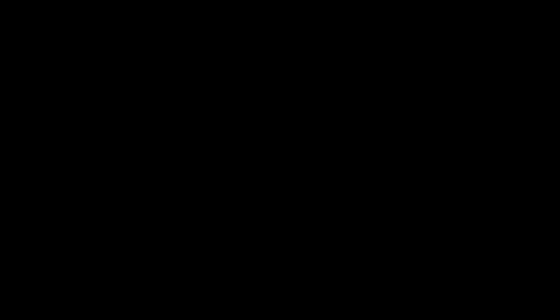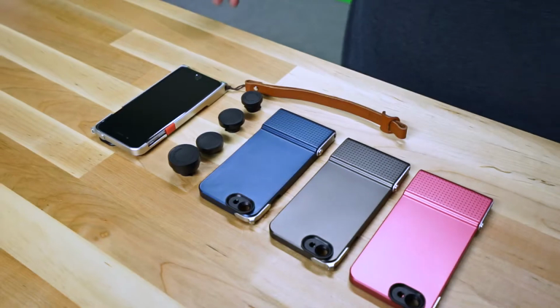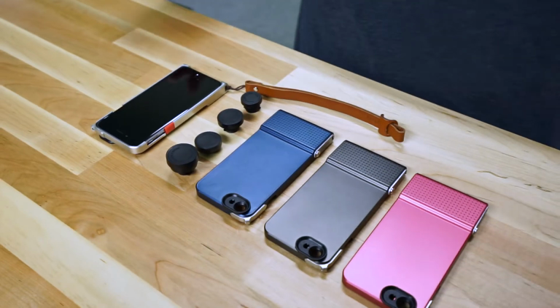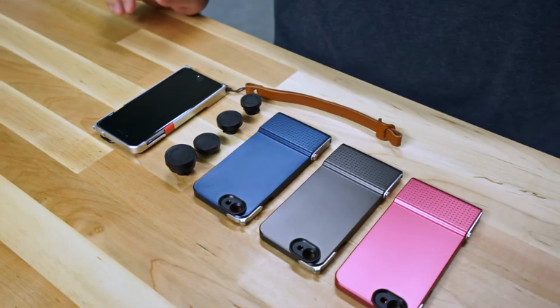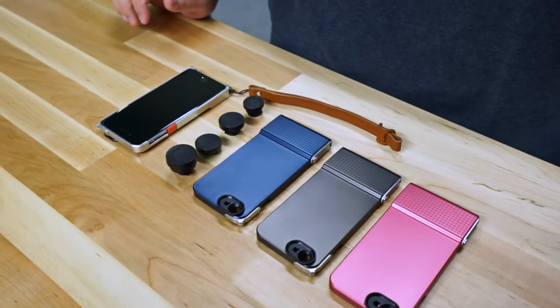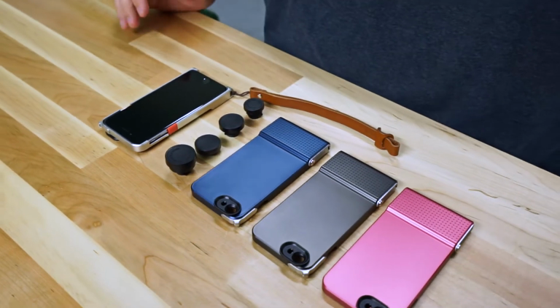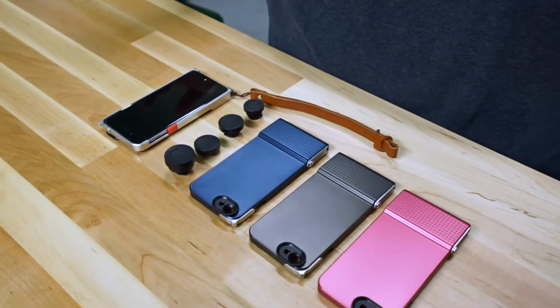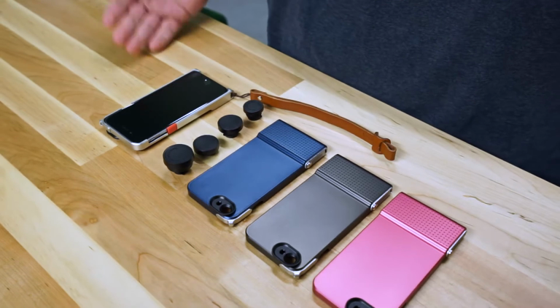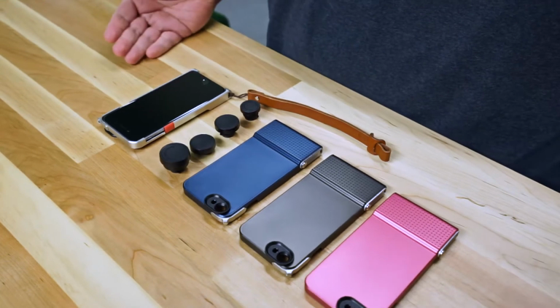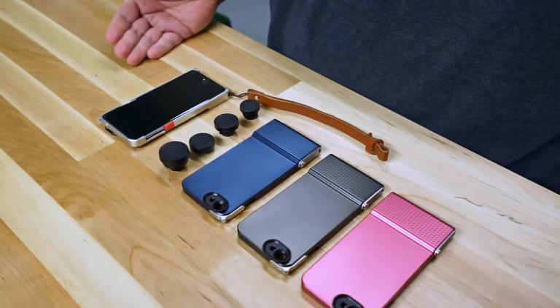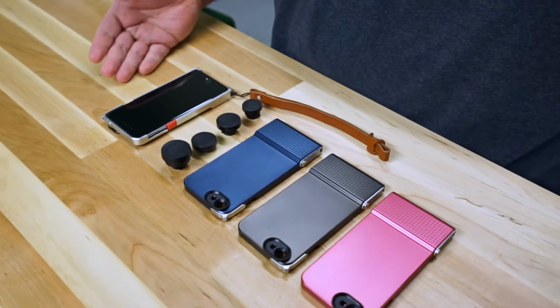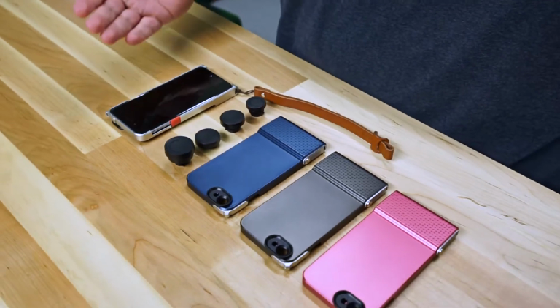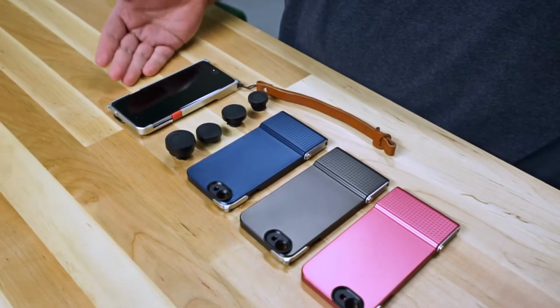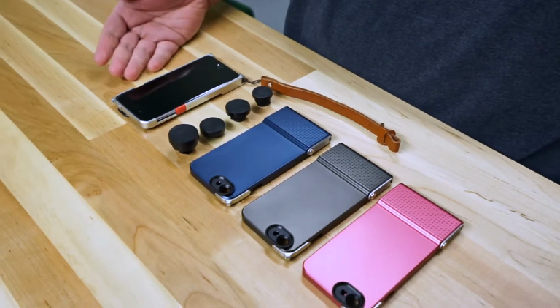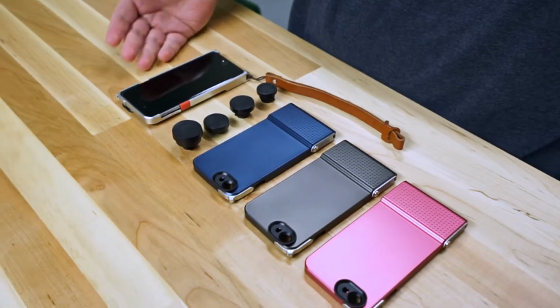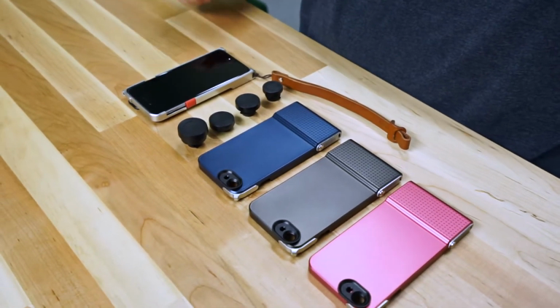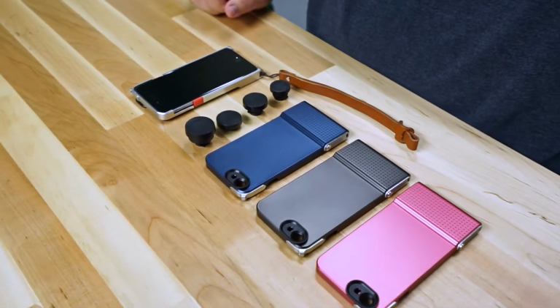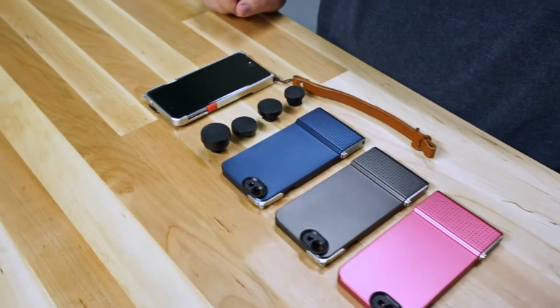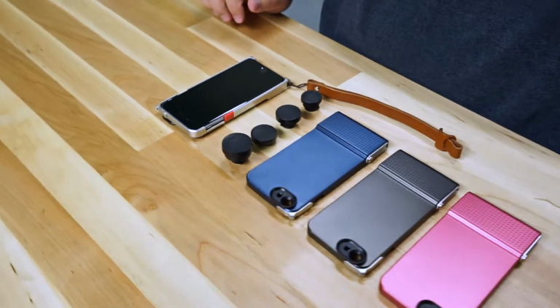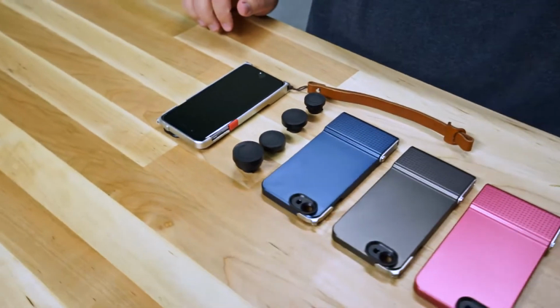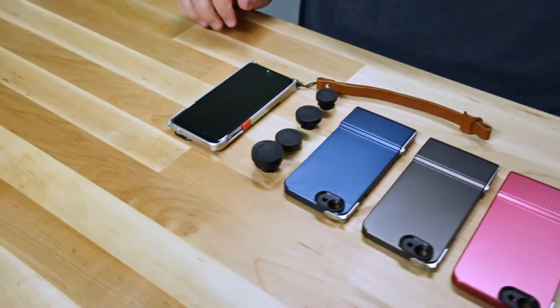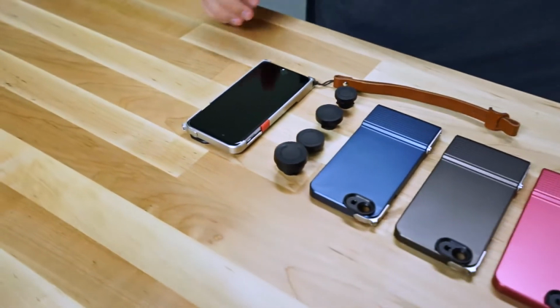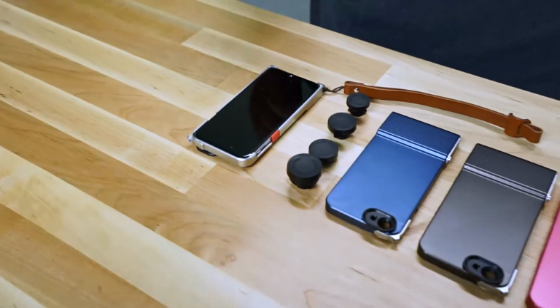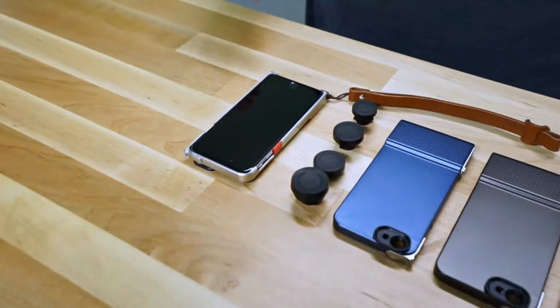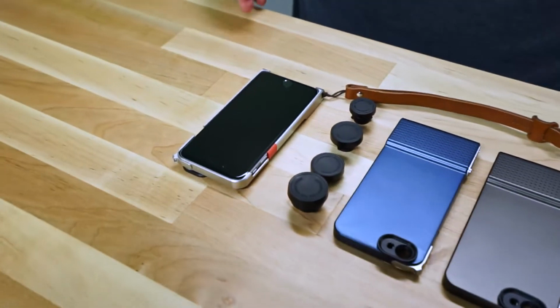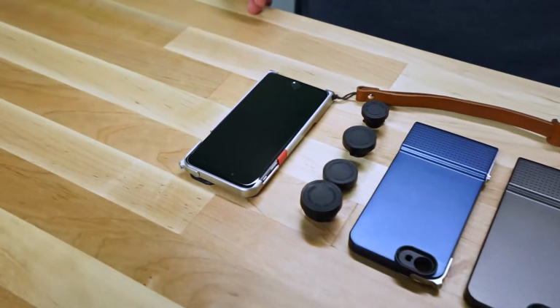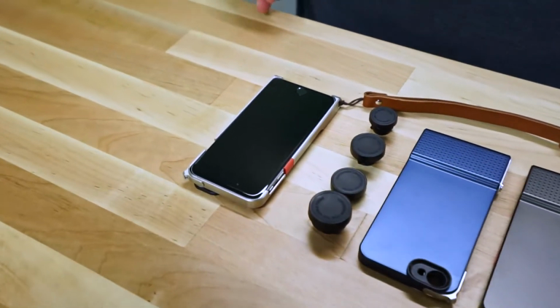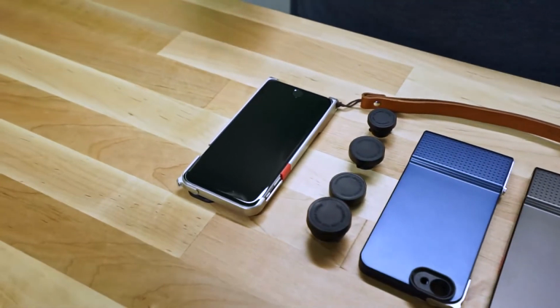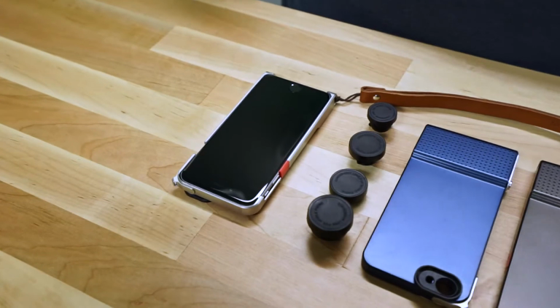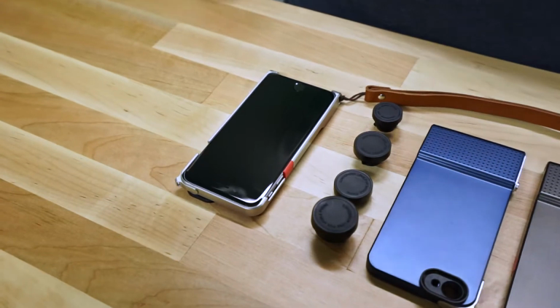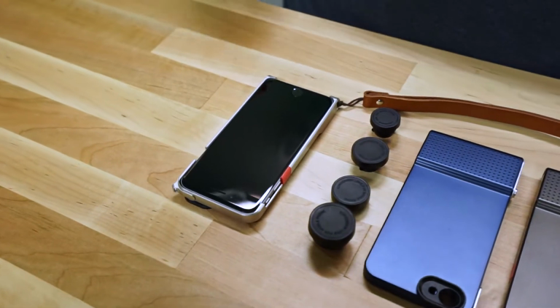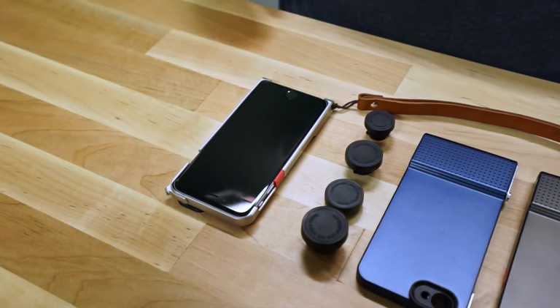Welcome to The Daily App Show. Today we have a case and lens system for your iPhone 6 and 6 Plus from BitPlay called the Snap 6.